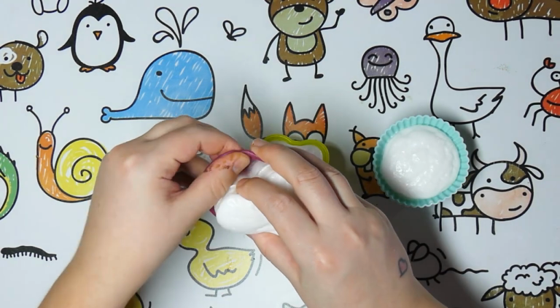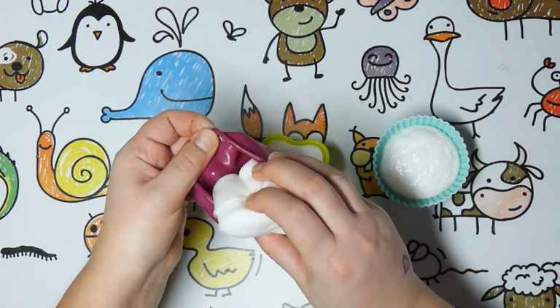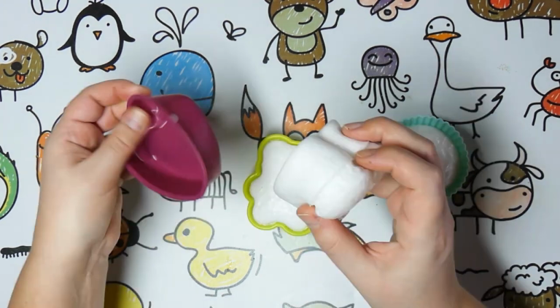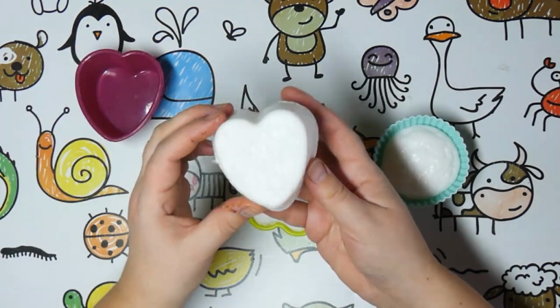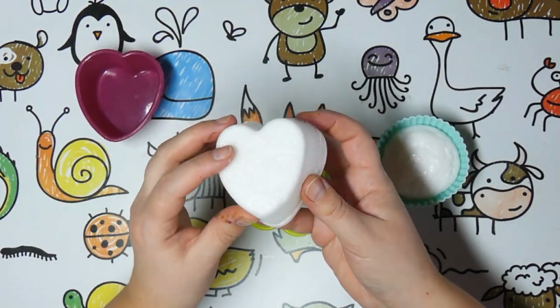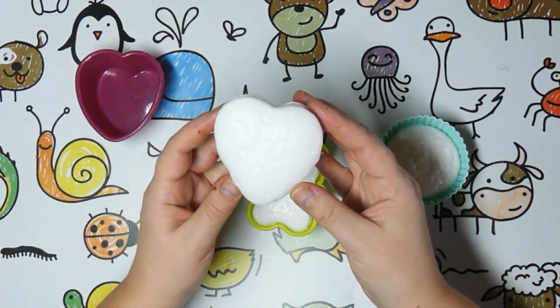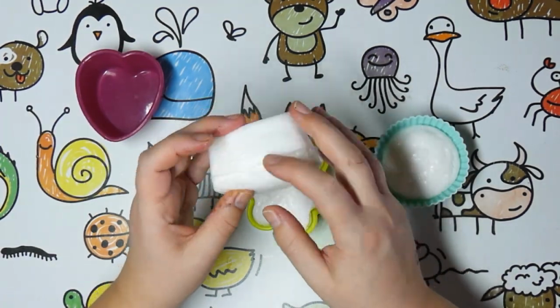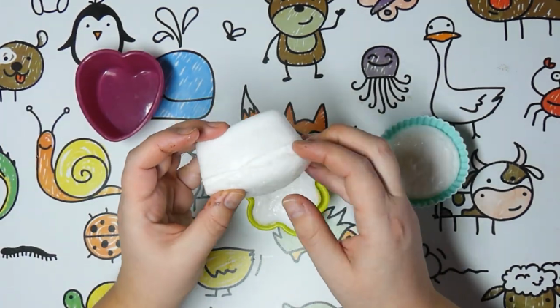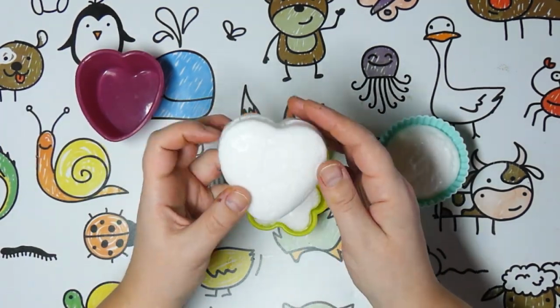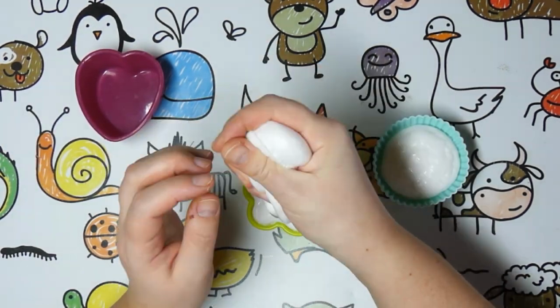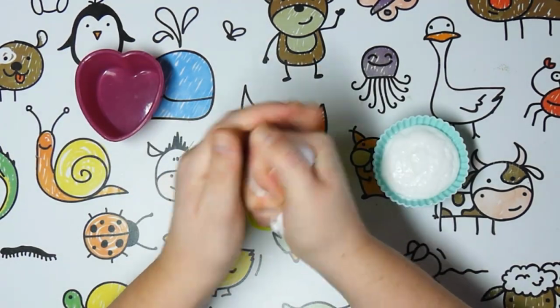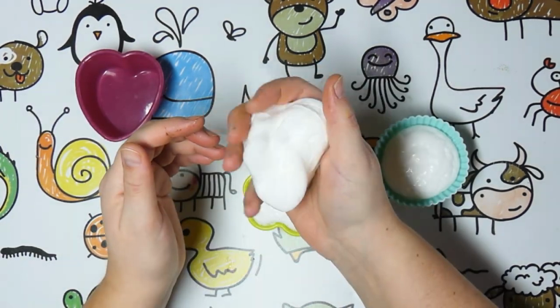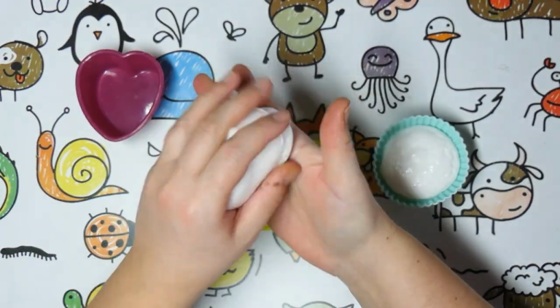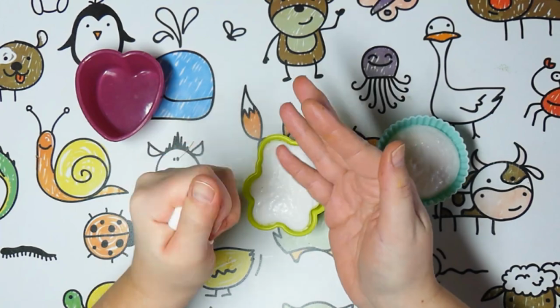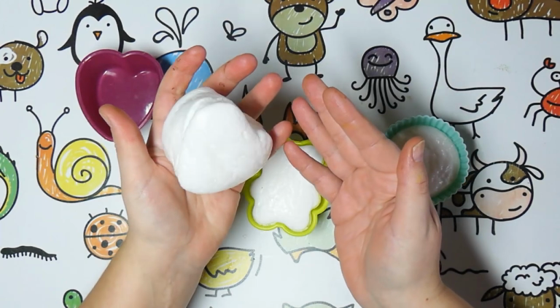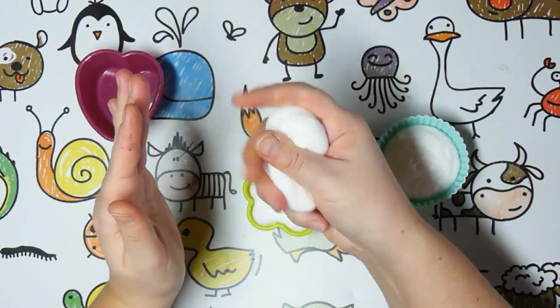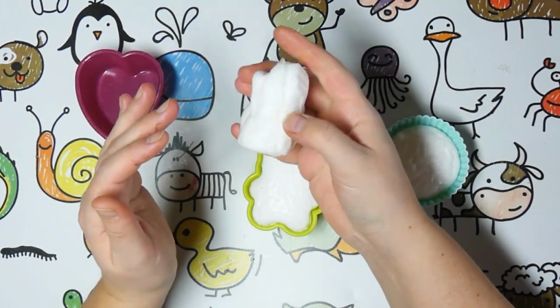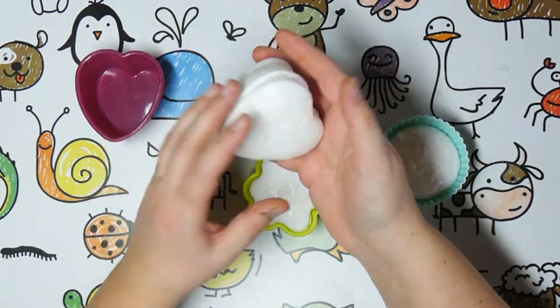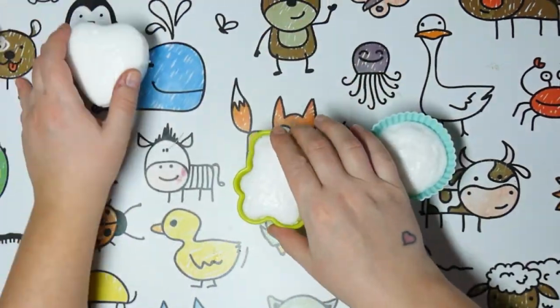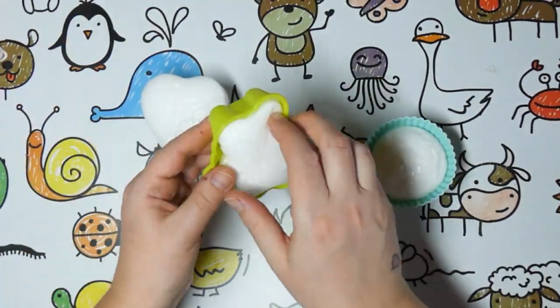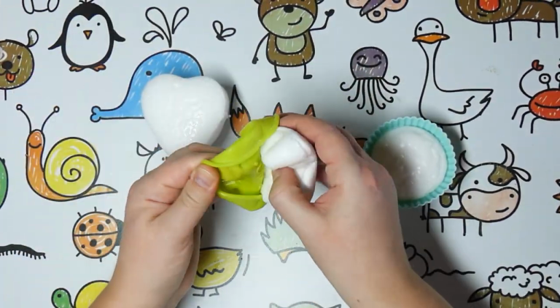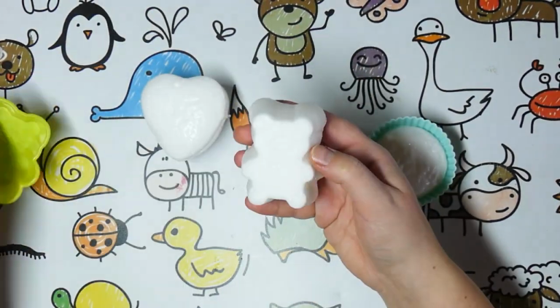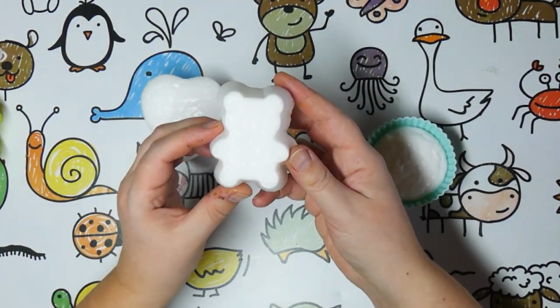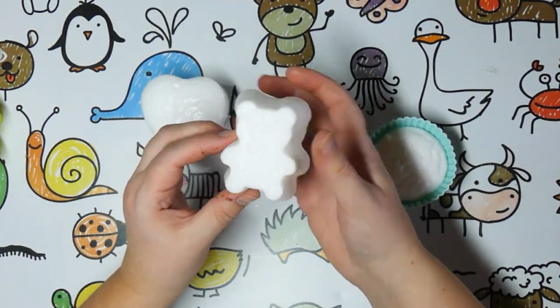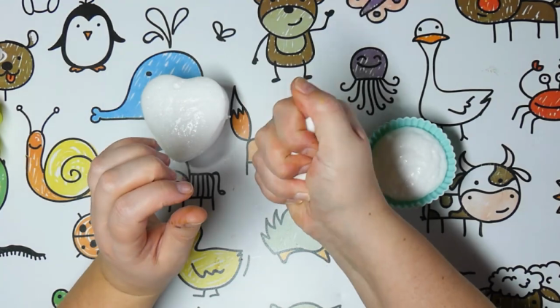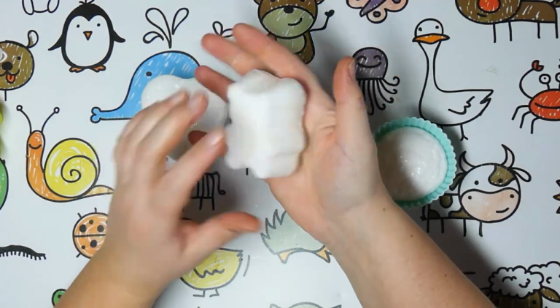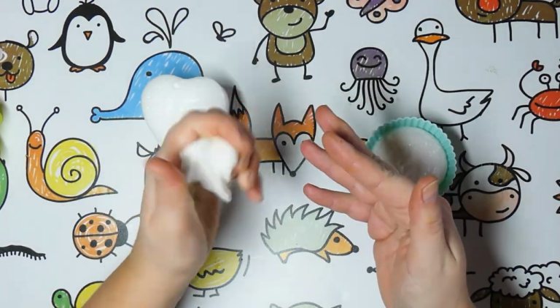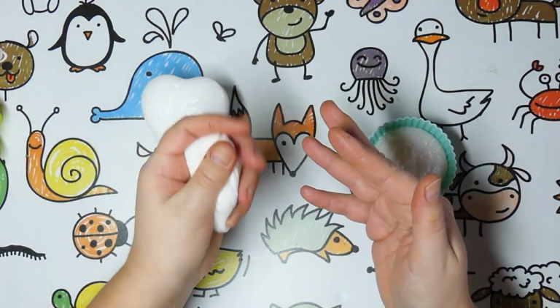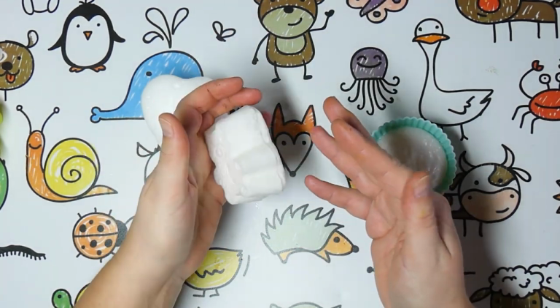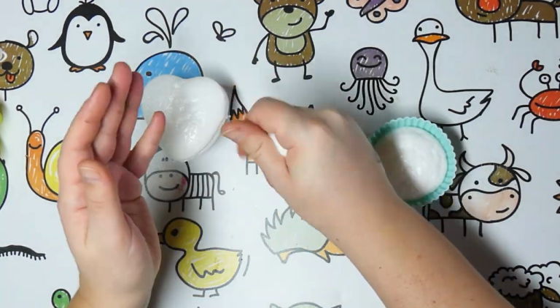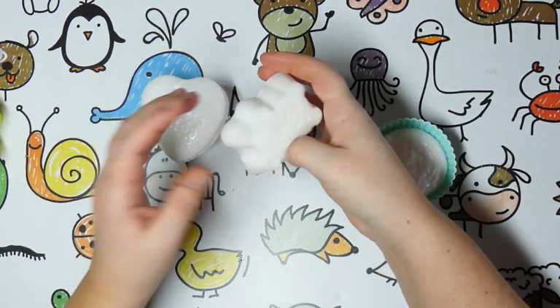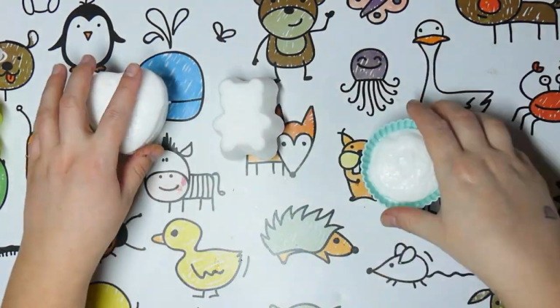Take your squishies out of their molds and test them out. You may be thinking they aren't very slow rising — just wait until we're done. They'll get quite a bit more slow rising once they've been painted.